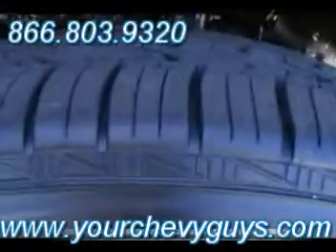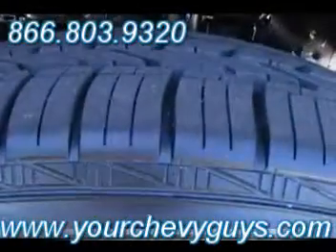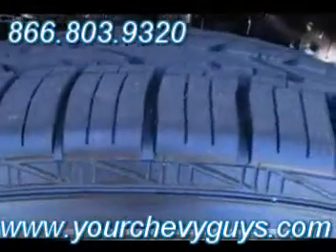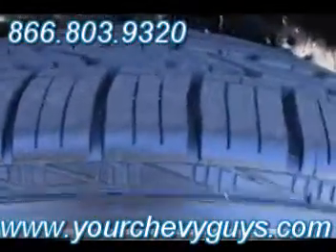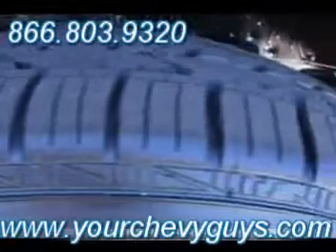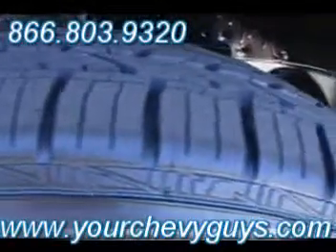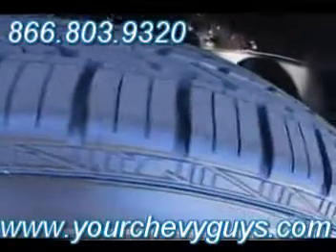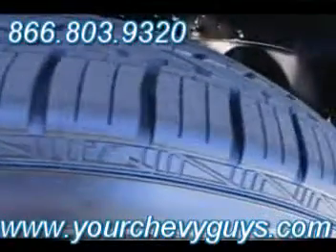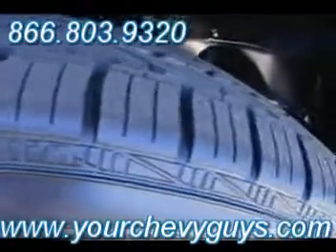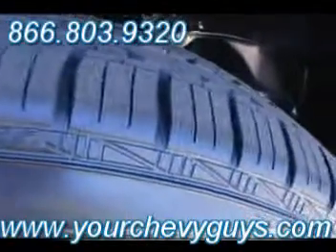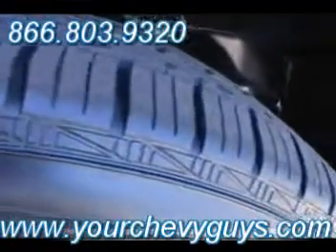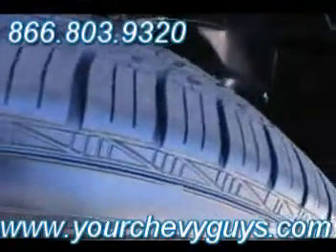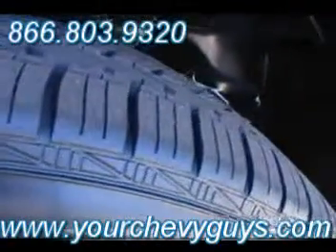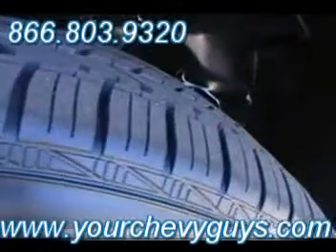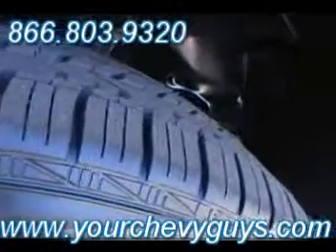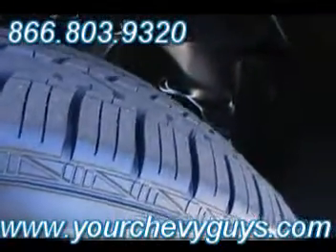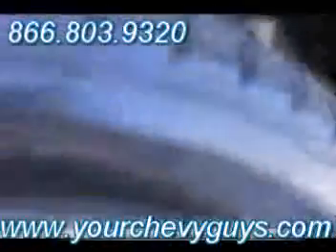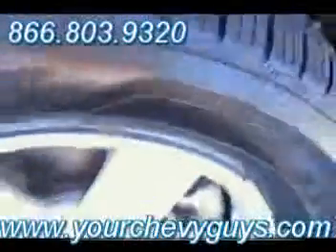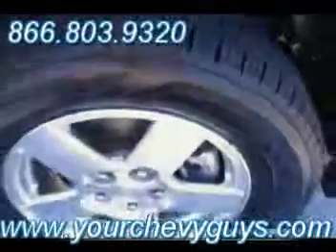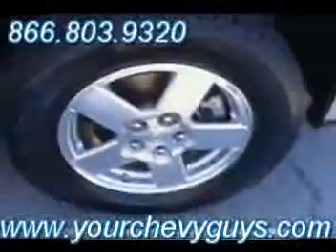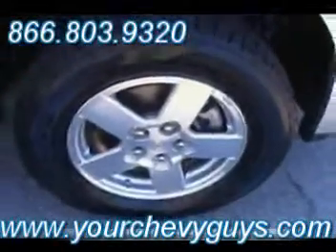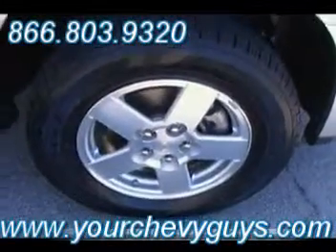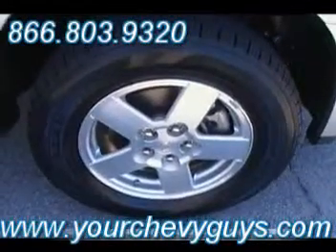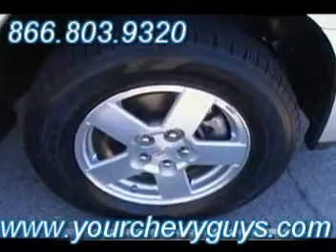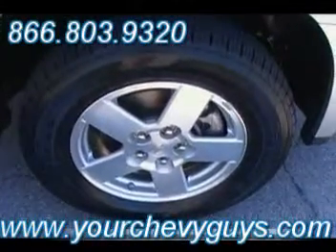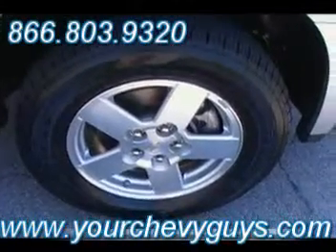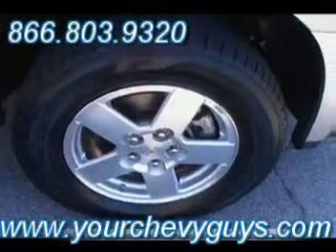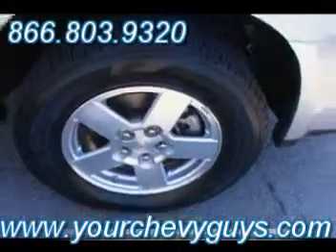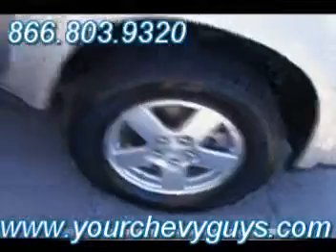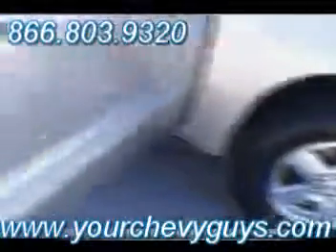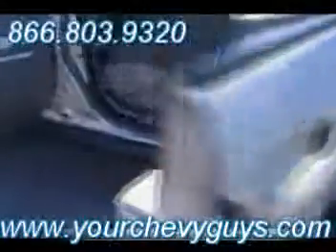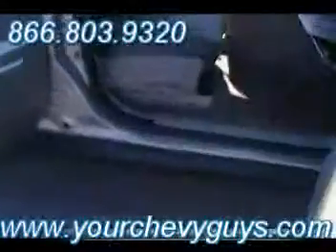Like new Goodyear rubber — almost brand new. You've got 40,000 miles on these particular tires. Check out how deep that tread is, and a great looking Chevy alloy wheel on this silver Equinox.